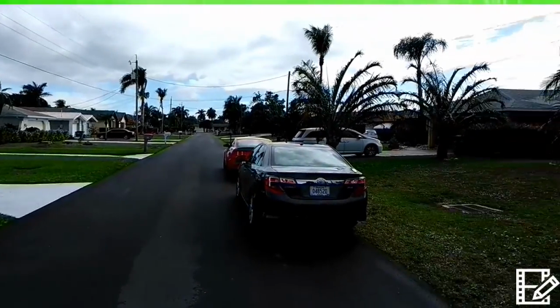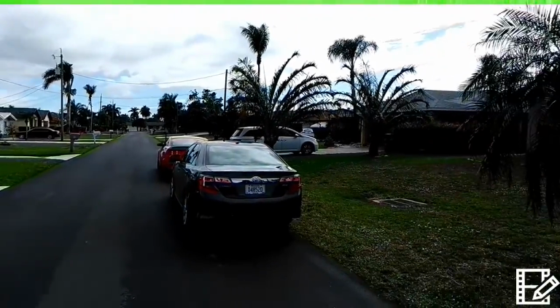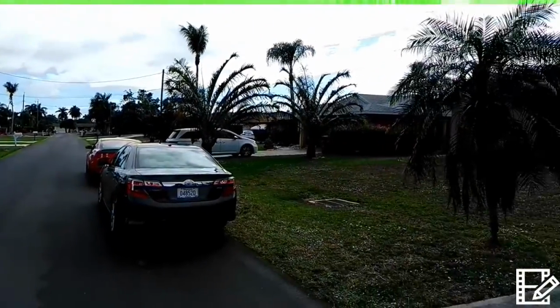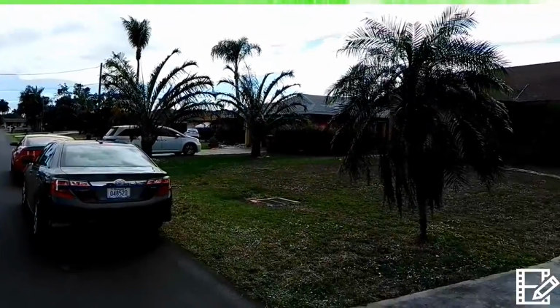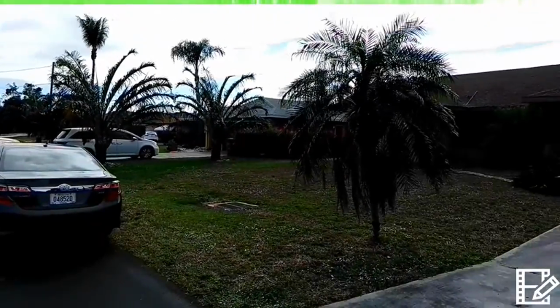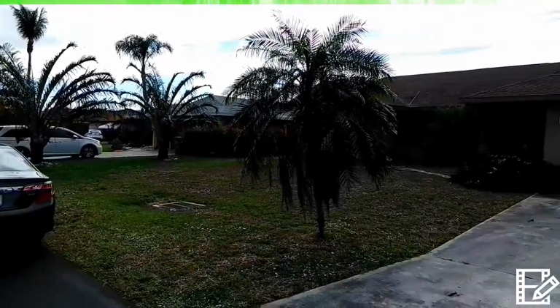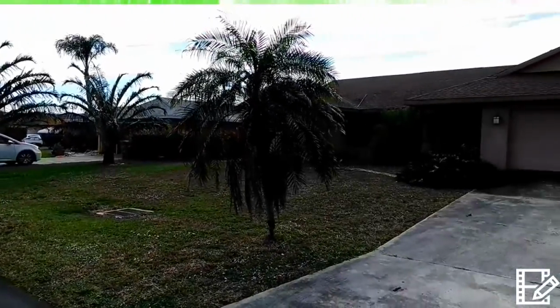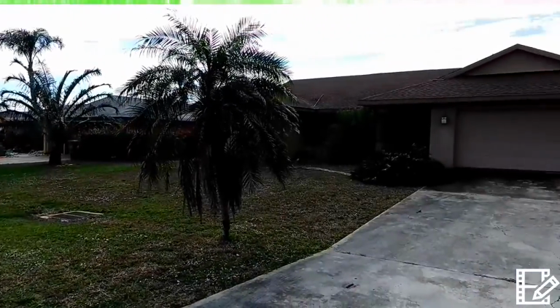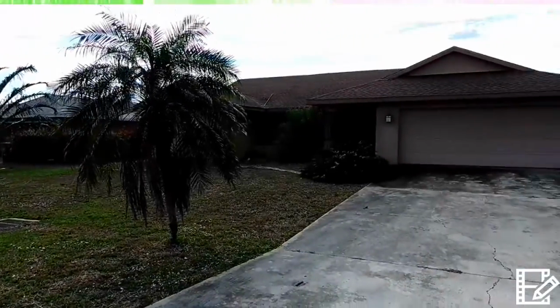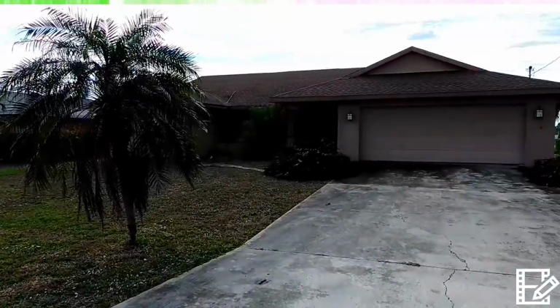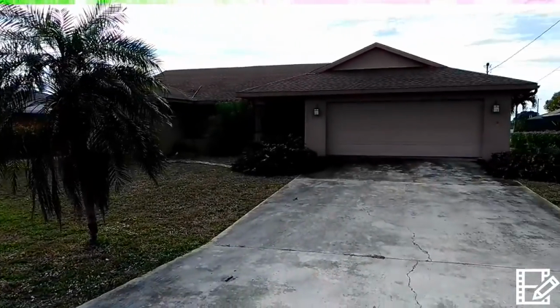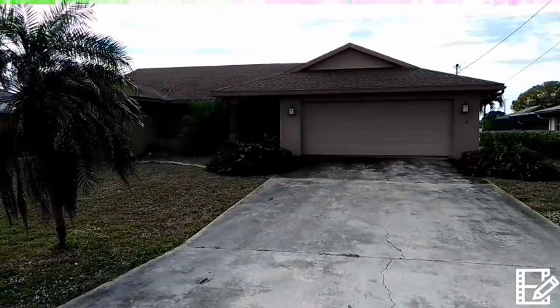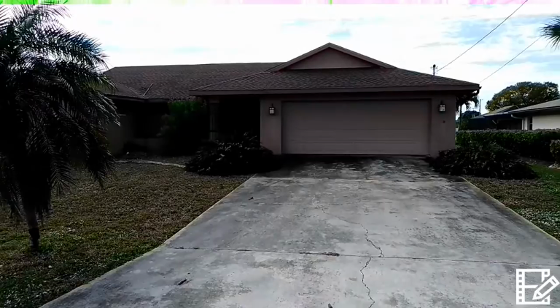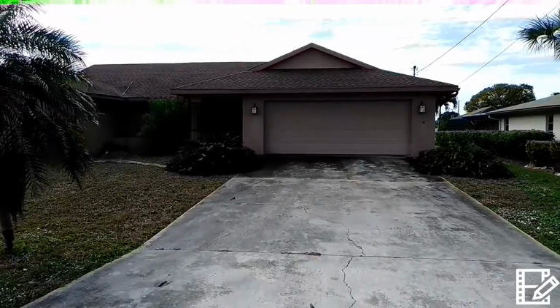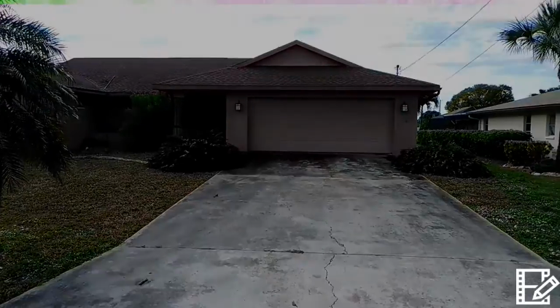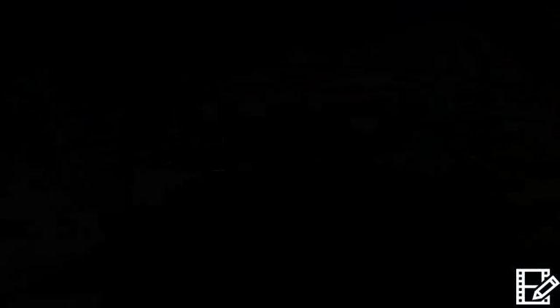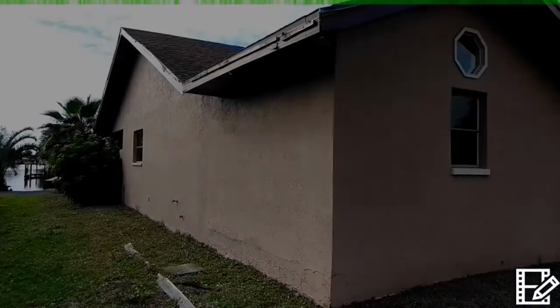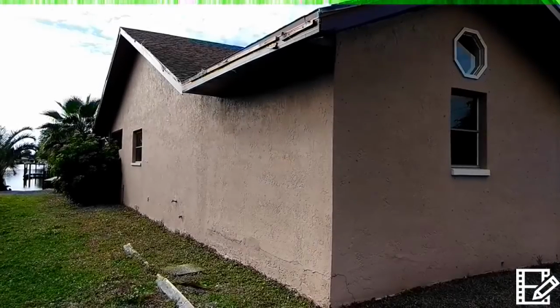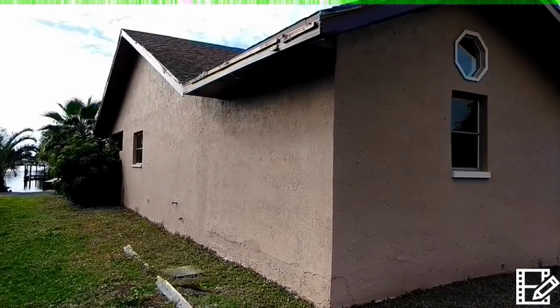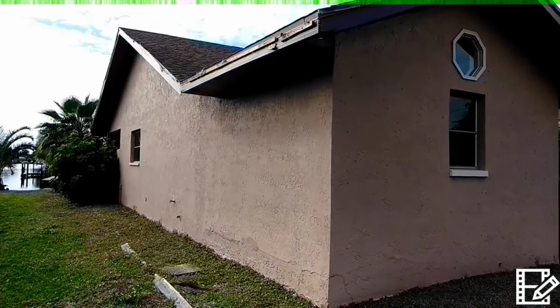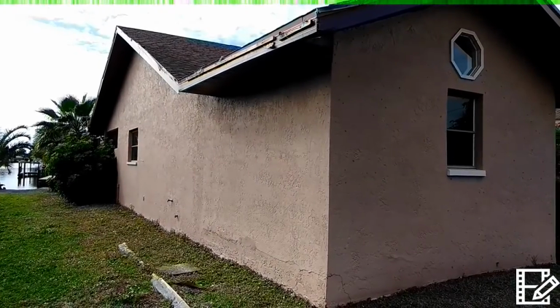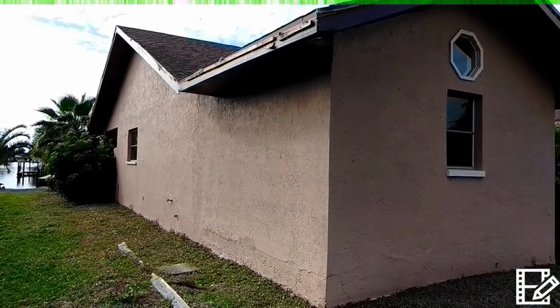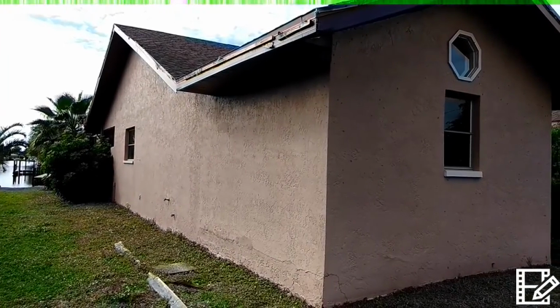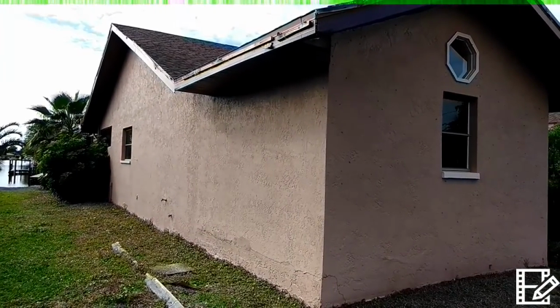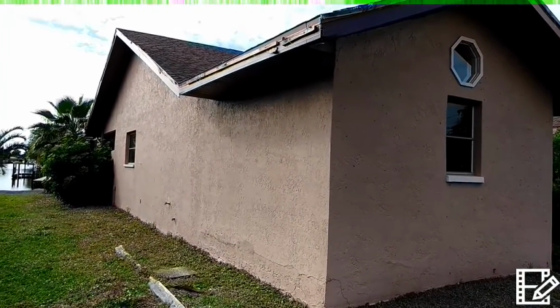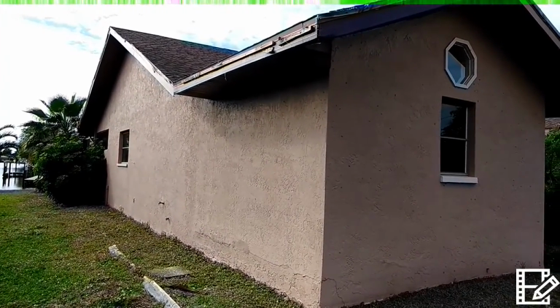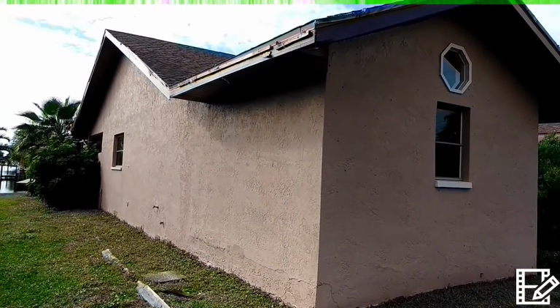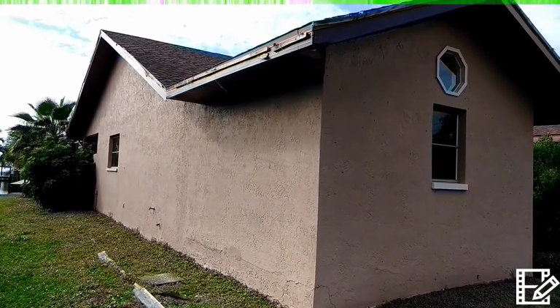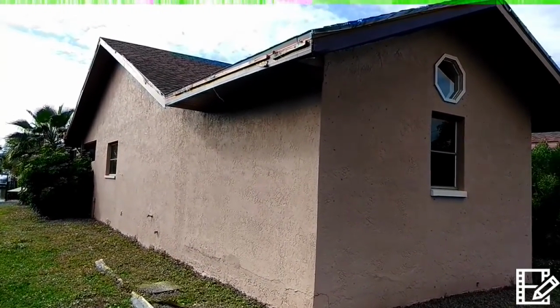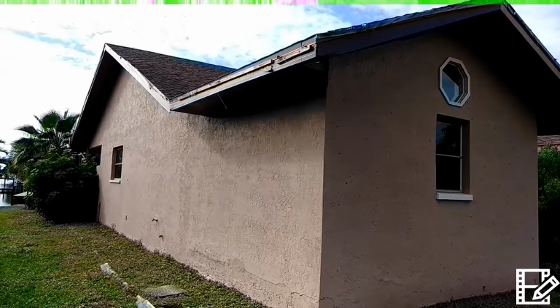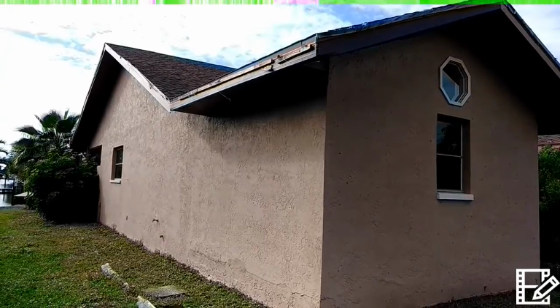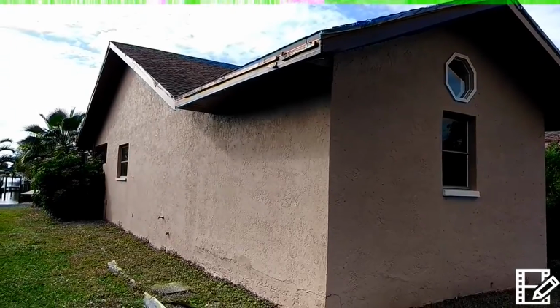Let's go ahead inside. I'm trying to give you a good overview of the front of the house. This is the south side wall.